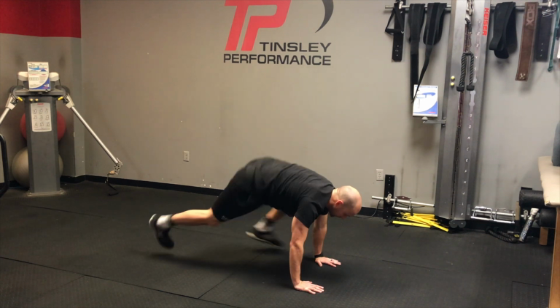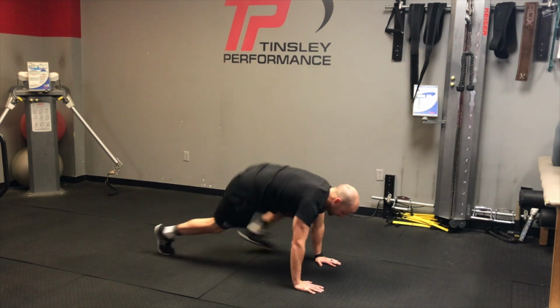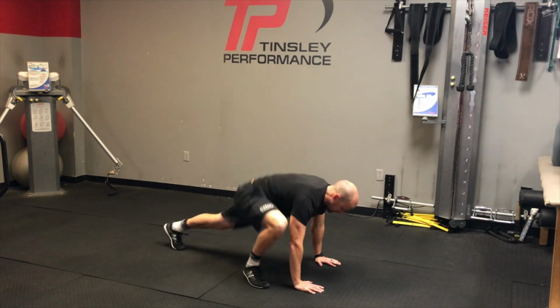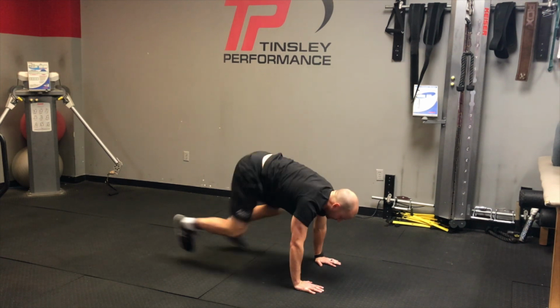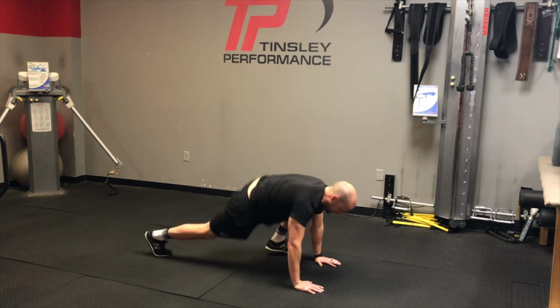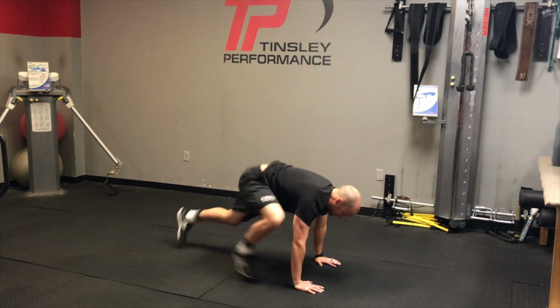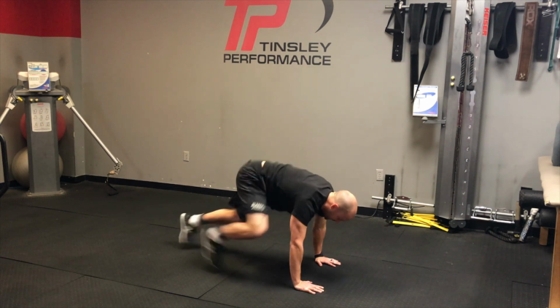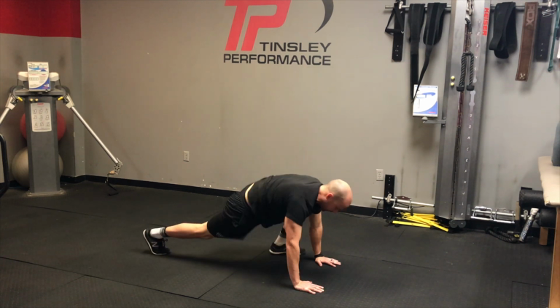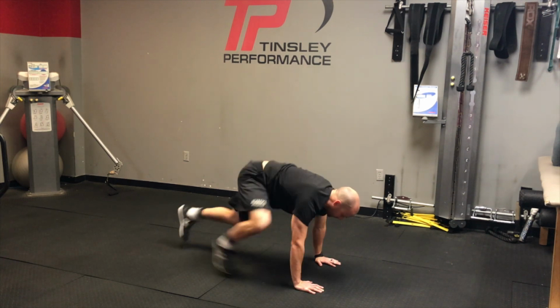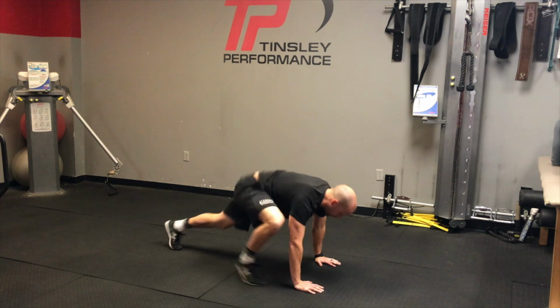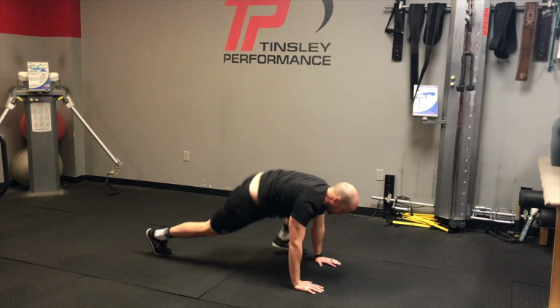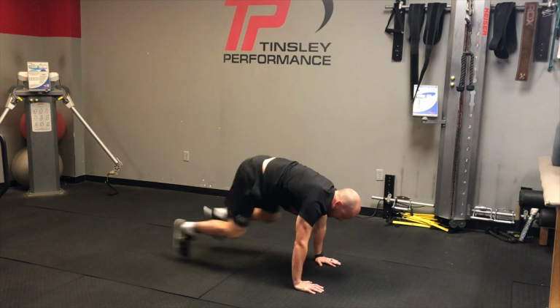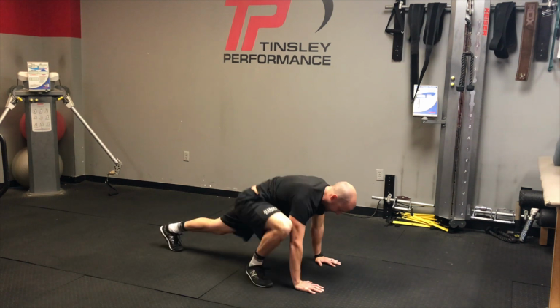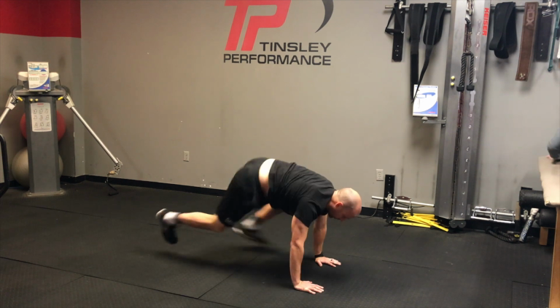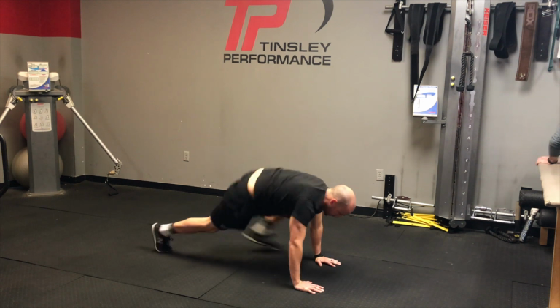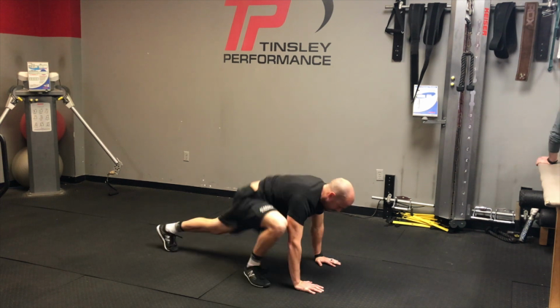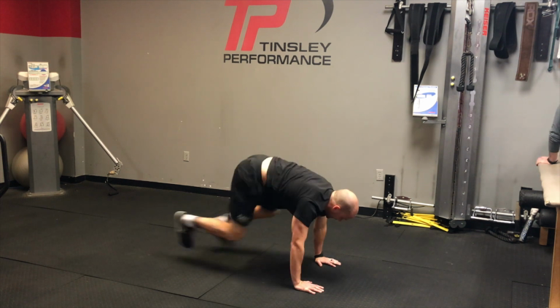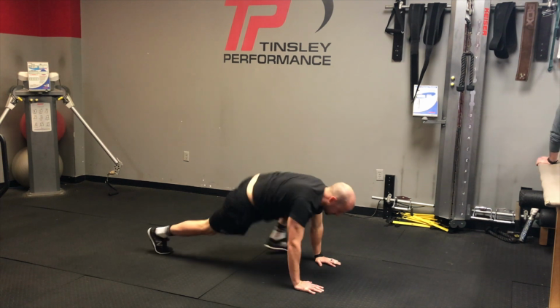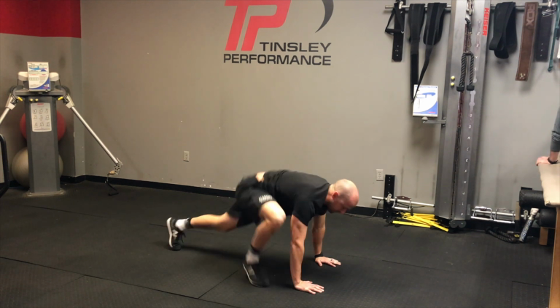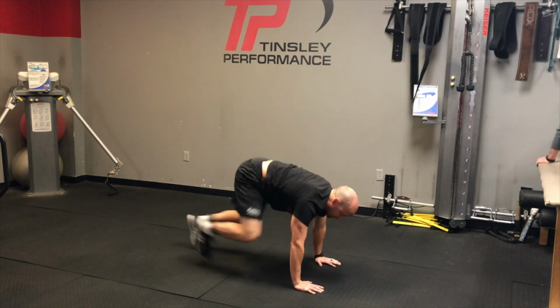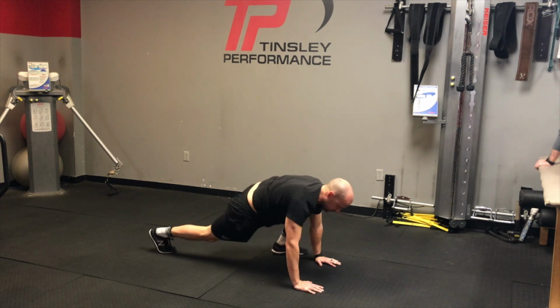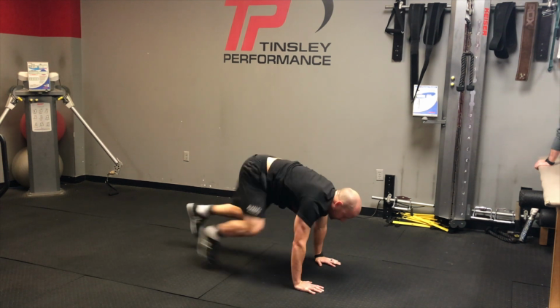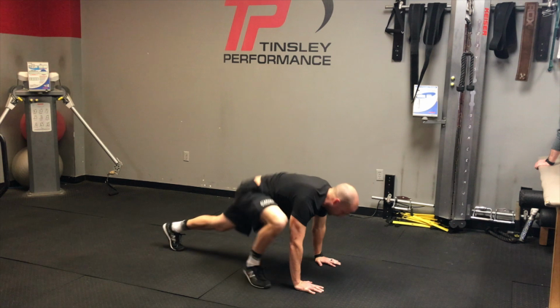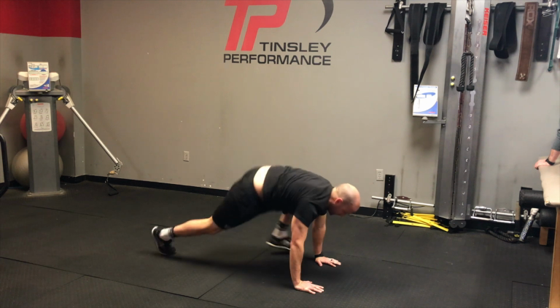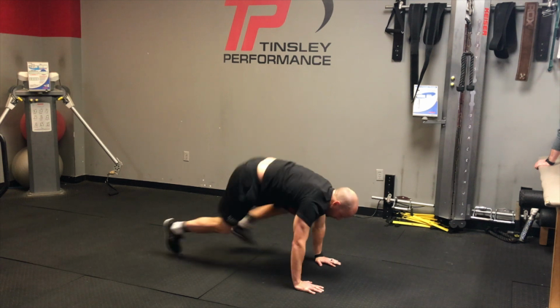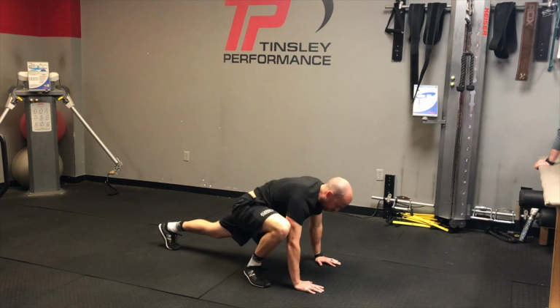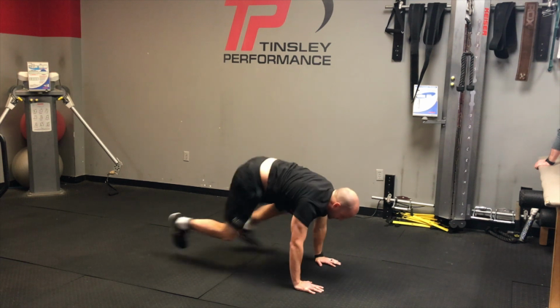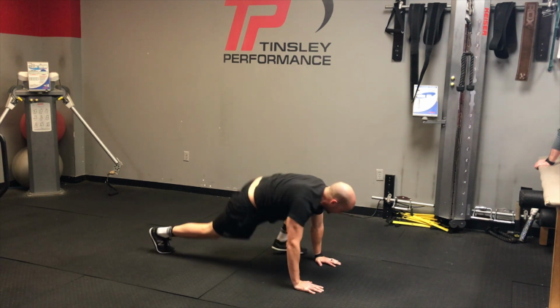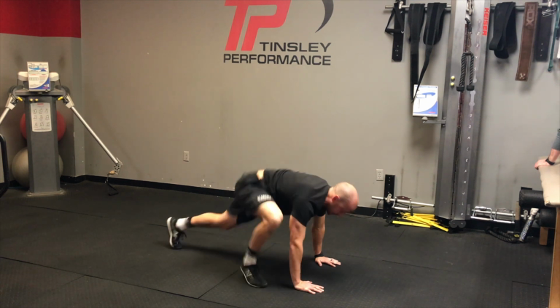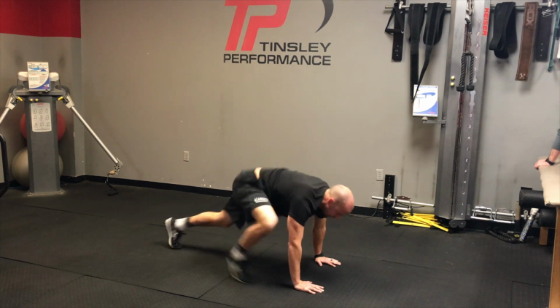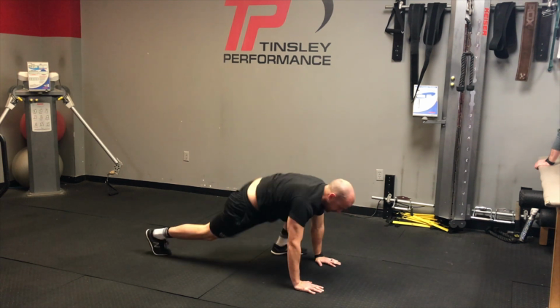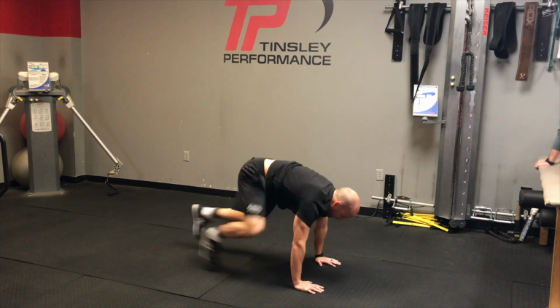This variation of our mountain climber is going to be done more for cardio and core, as opposed to the mountain climber that we do for the warm-up, which is more of a slow and controlled bring the foot up.